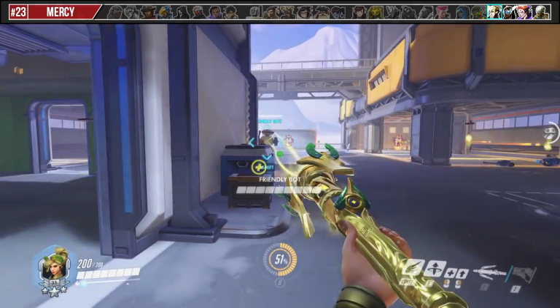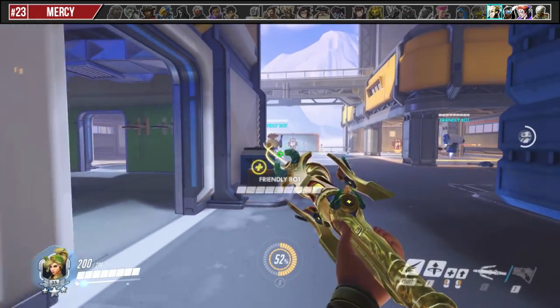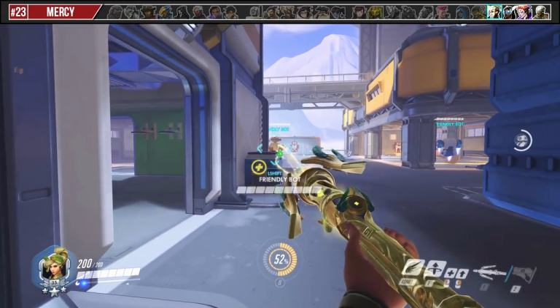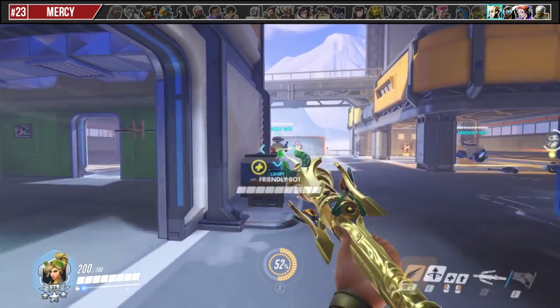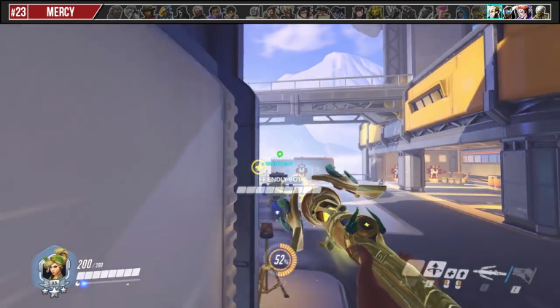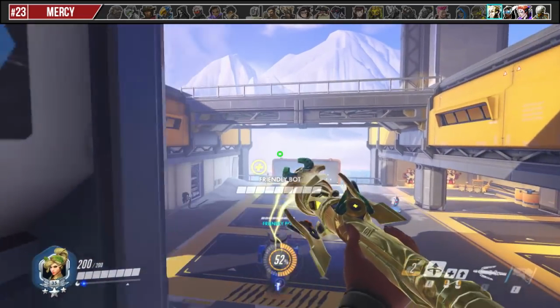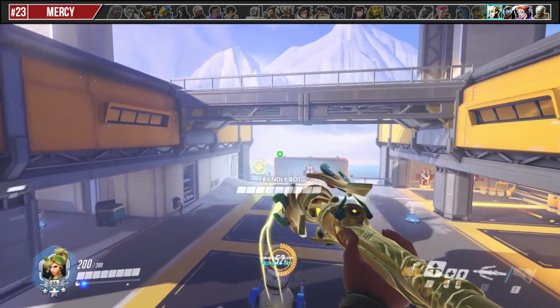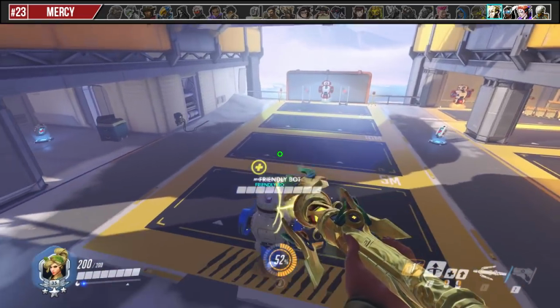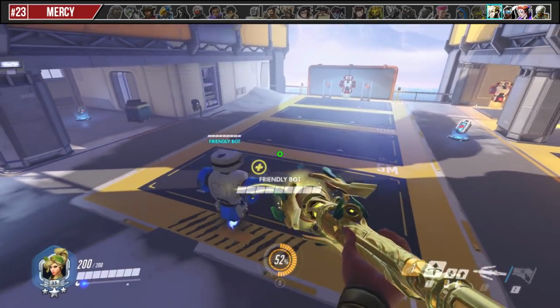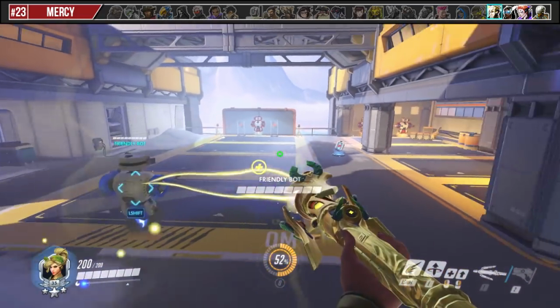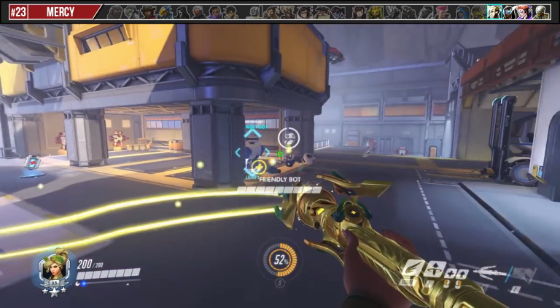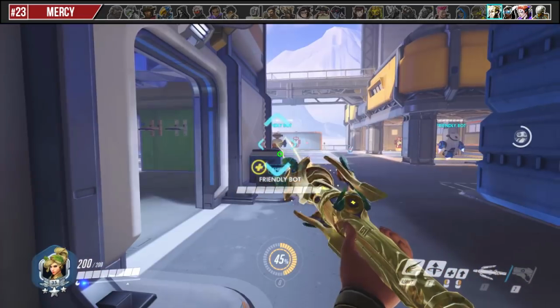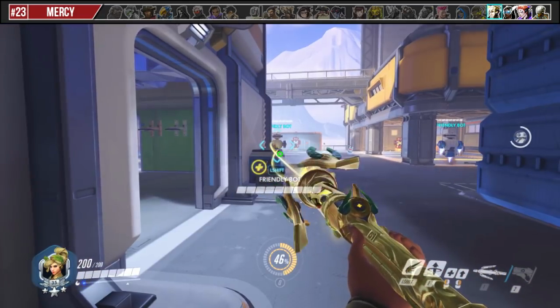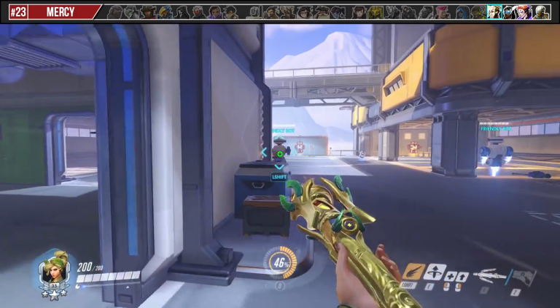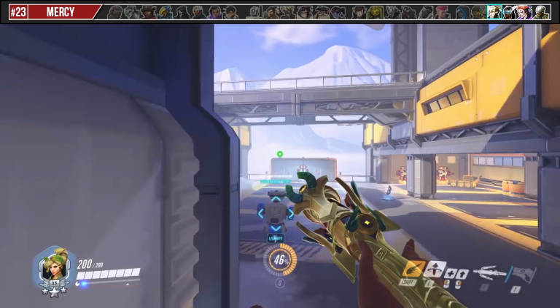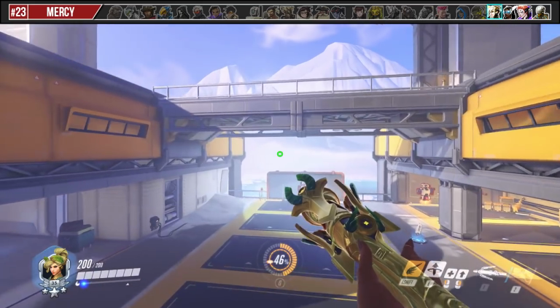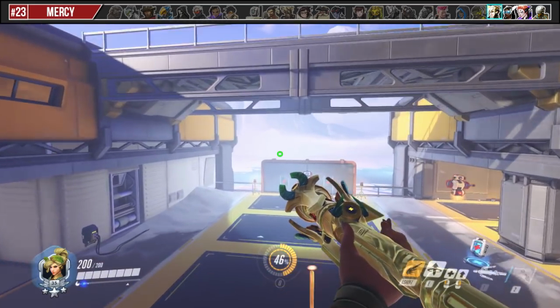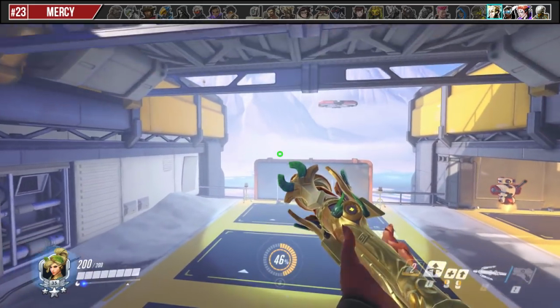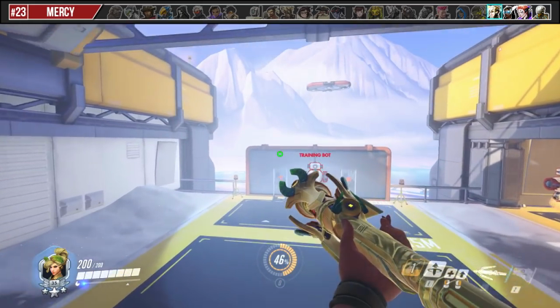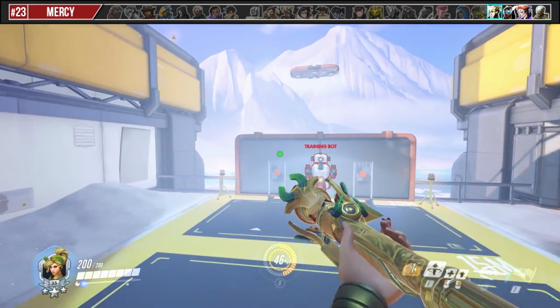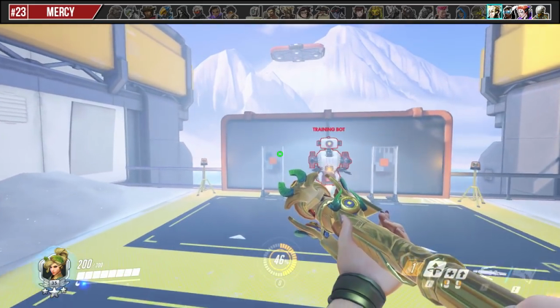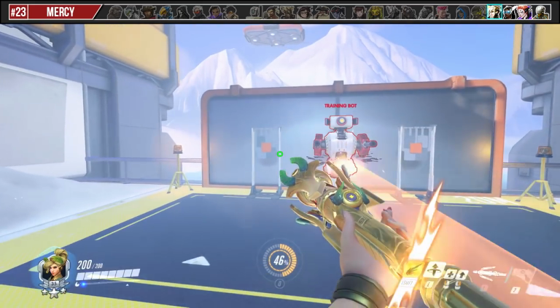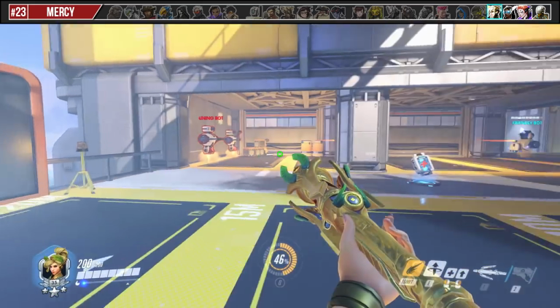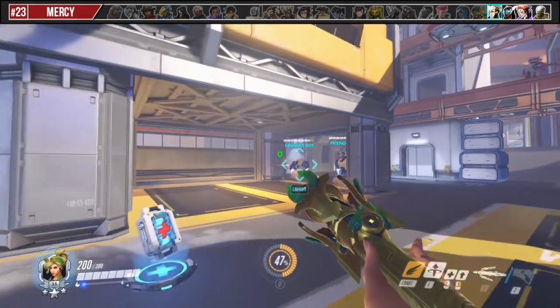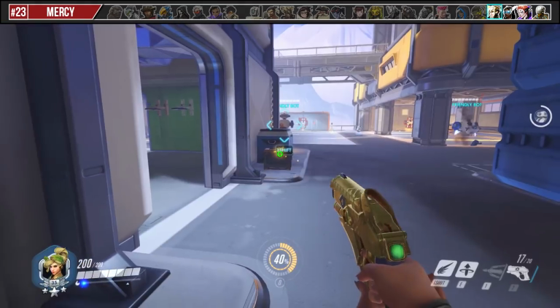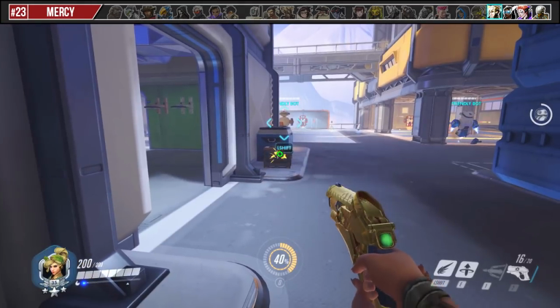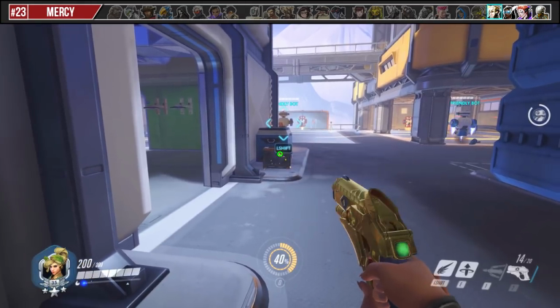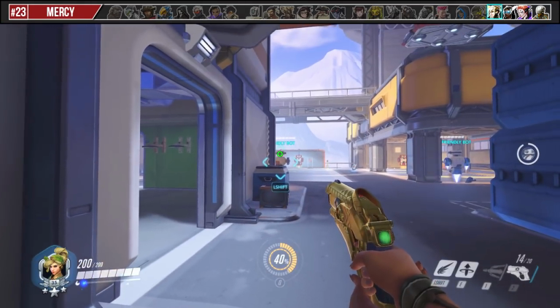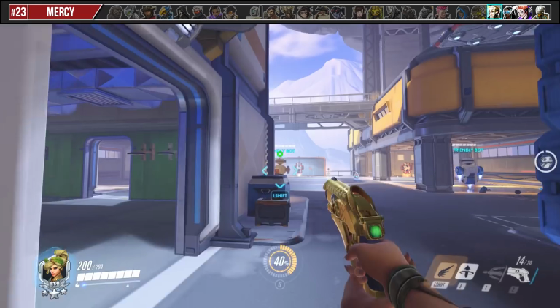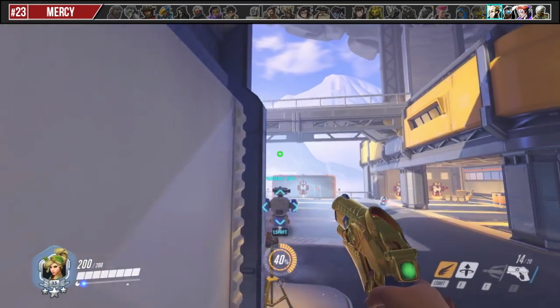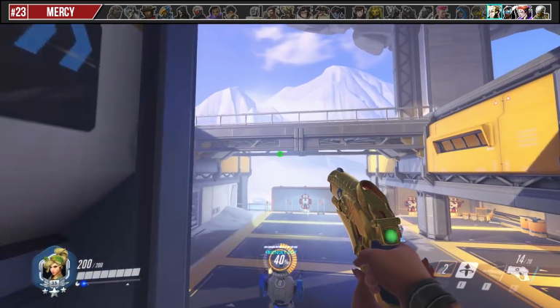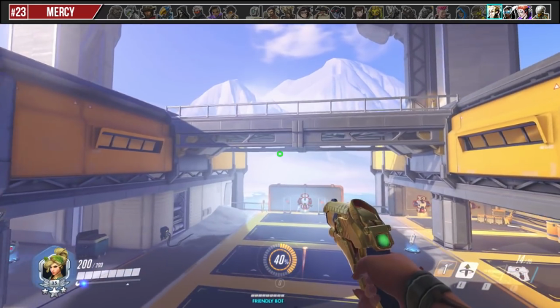You can gain vertical height on Mercy by using Guardian Angel on an ally and ensuring there is a small environmental object between you and them. As soon as you come into contact with the object, jump and hold it to keep flying.